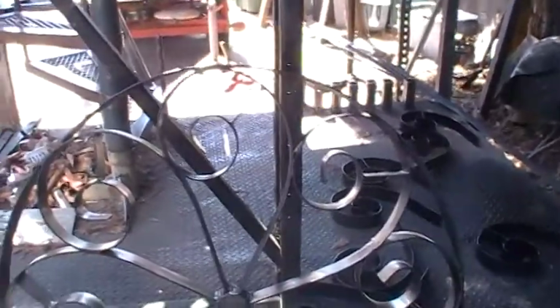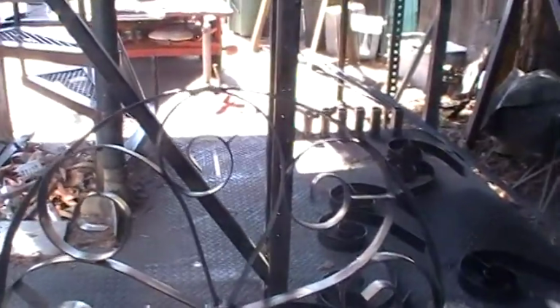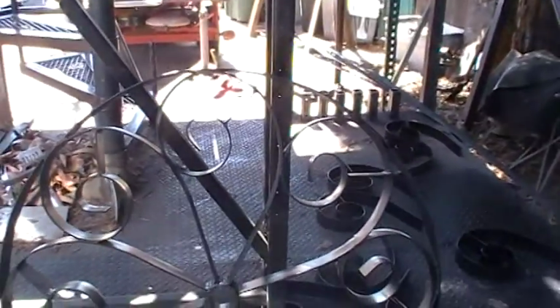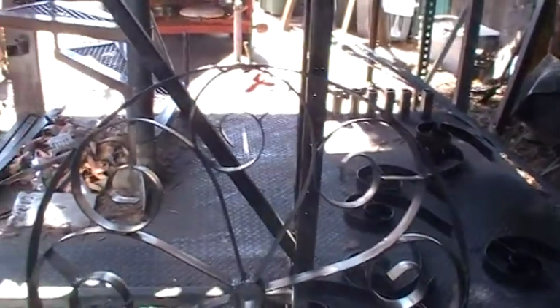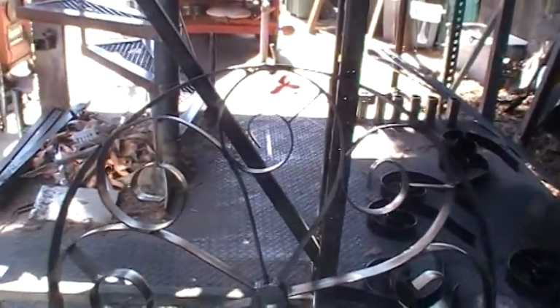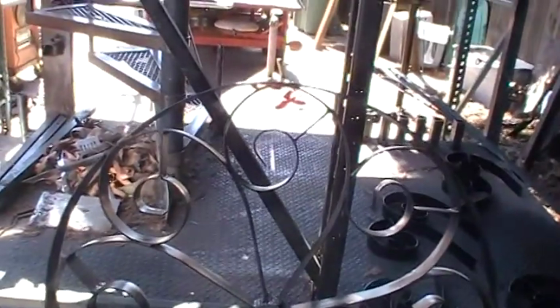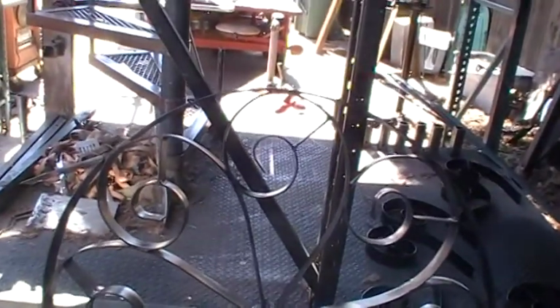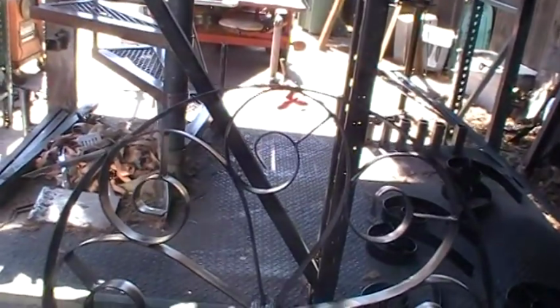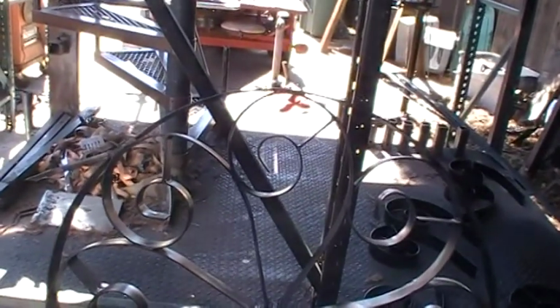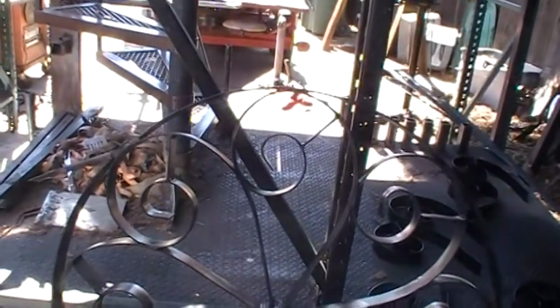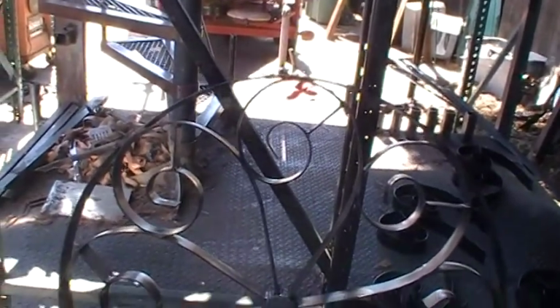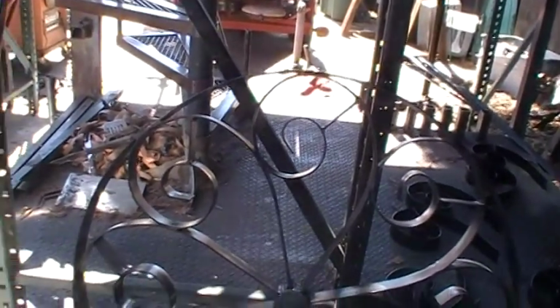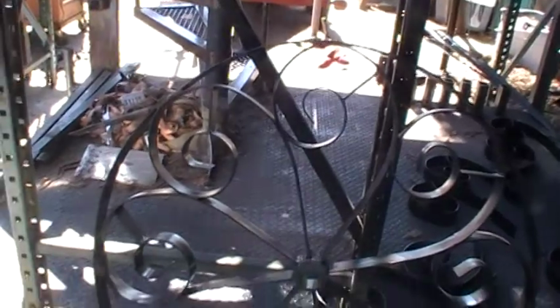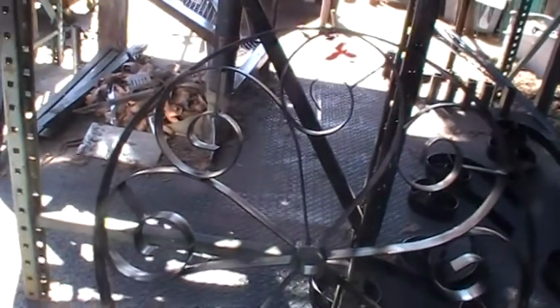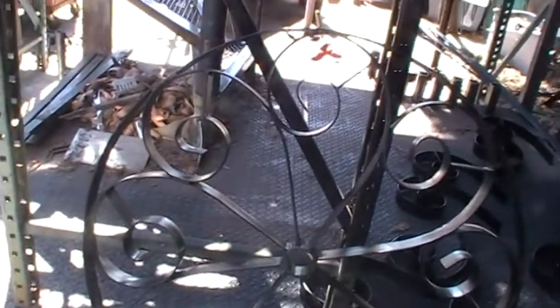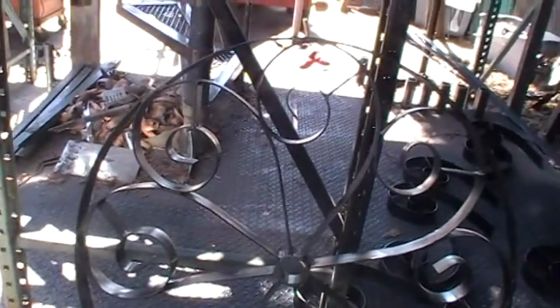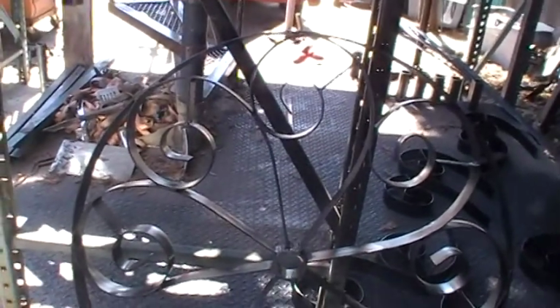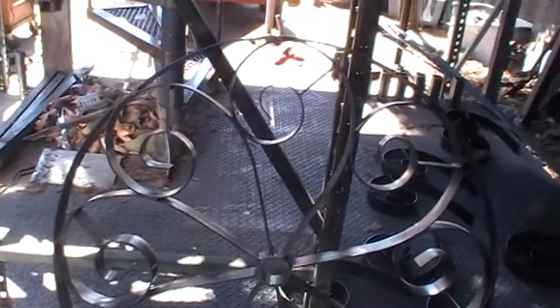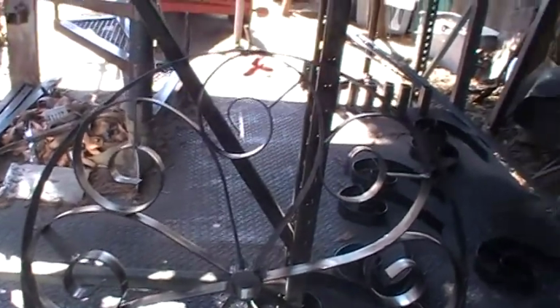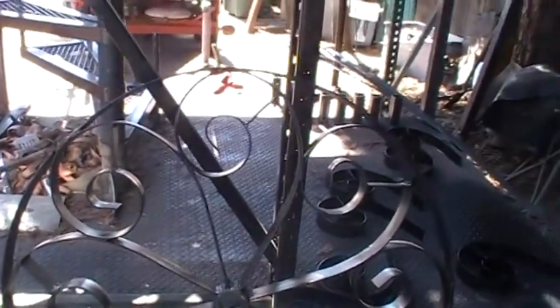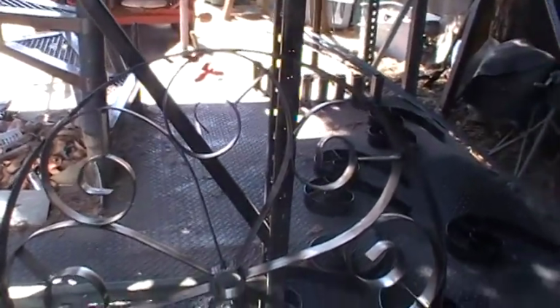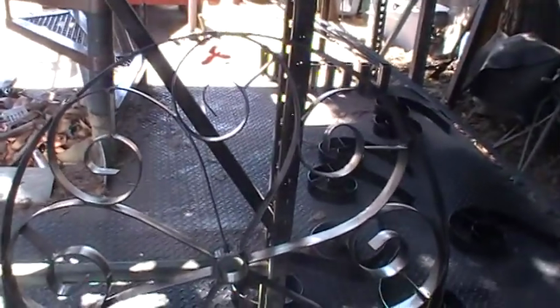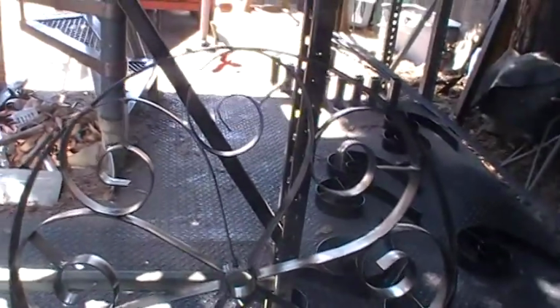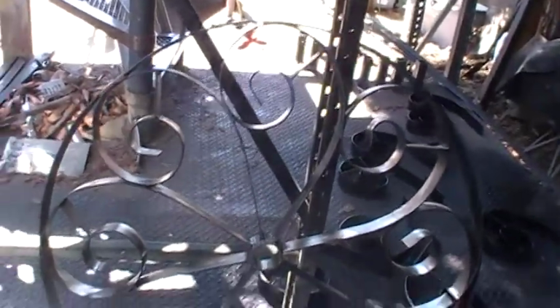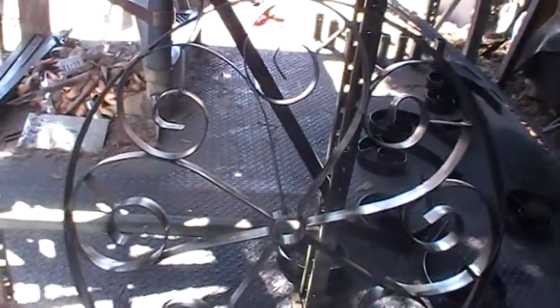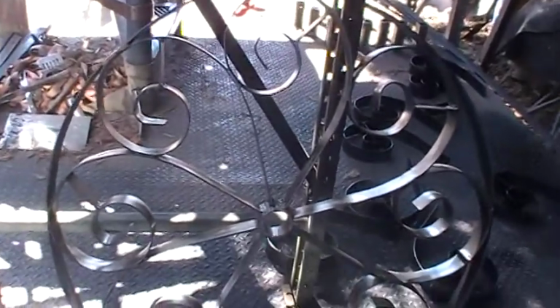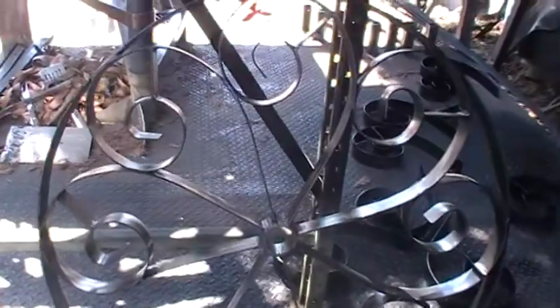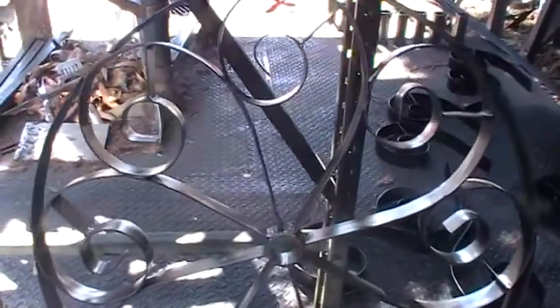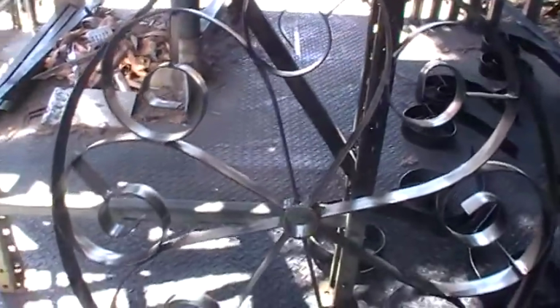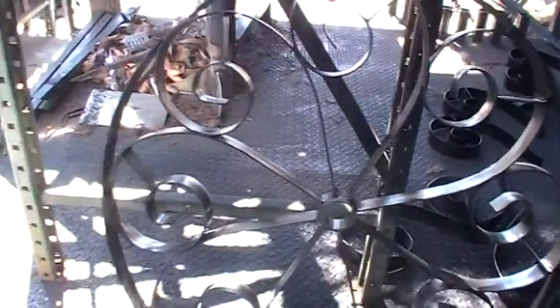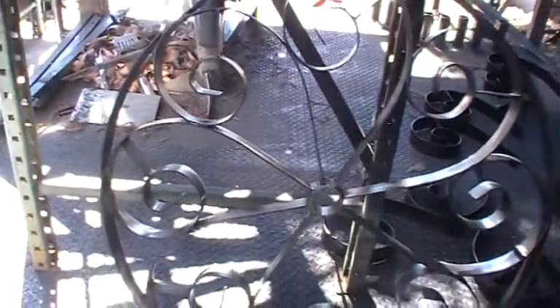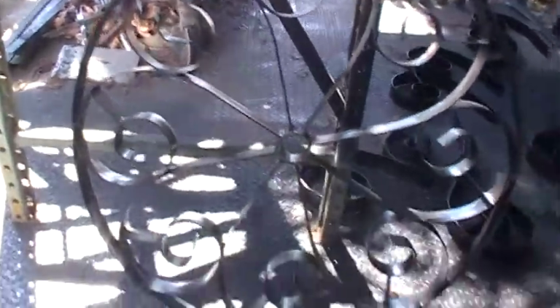I'm using 6011 arc rod. Anybody who welds that knows it spatters out there pretty good and makes a lot of cleaning.